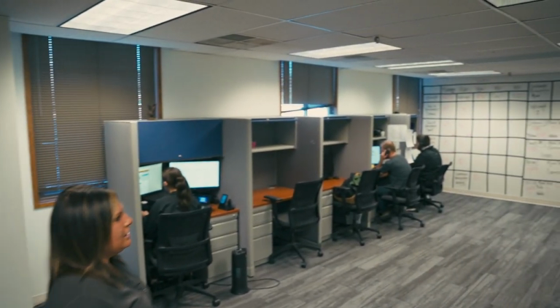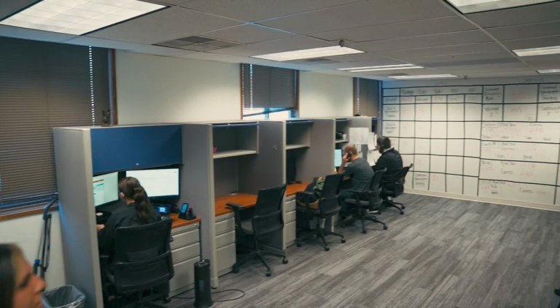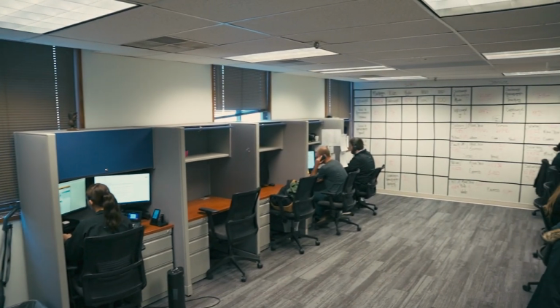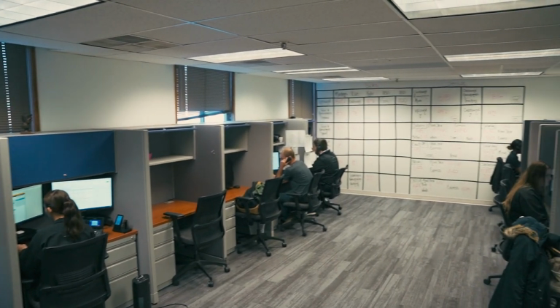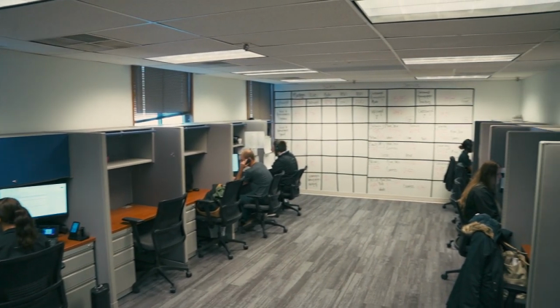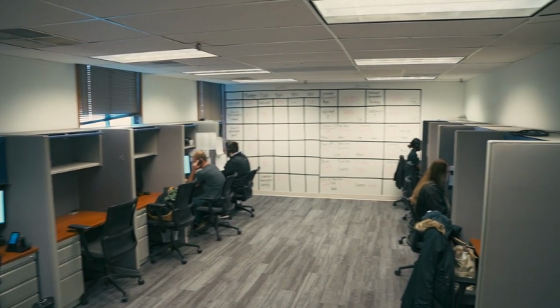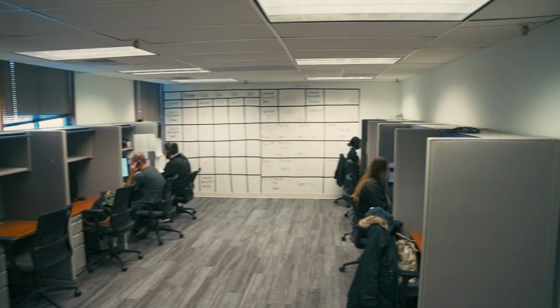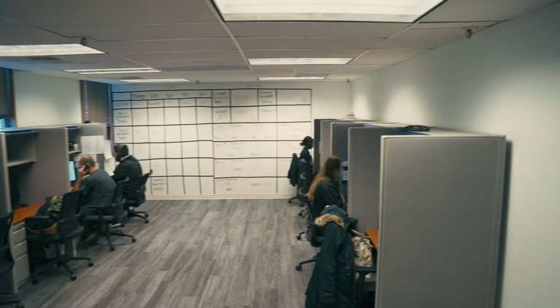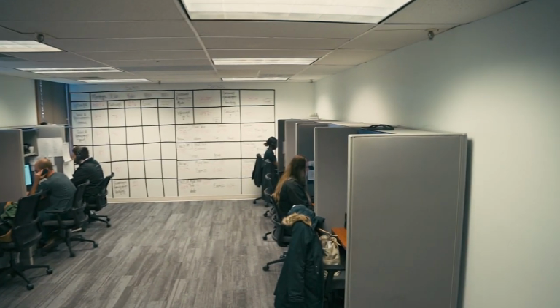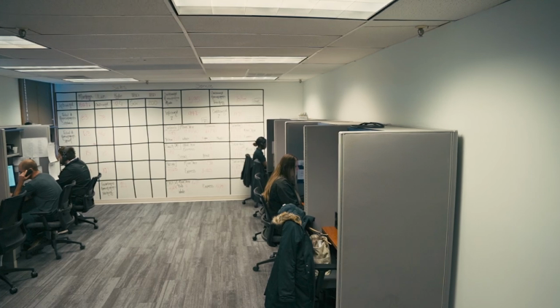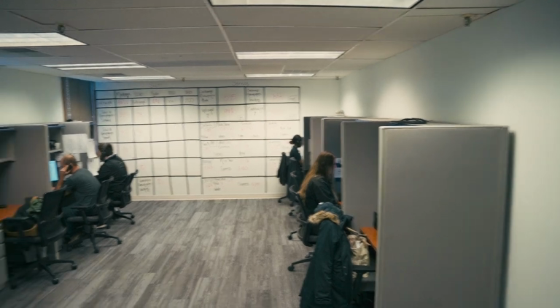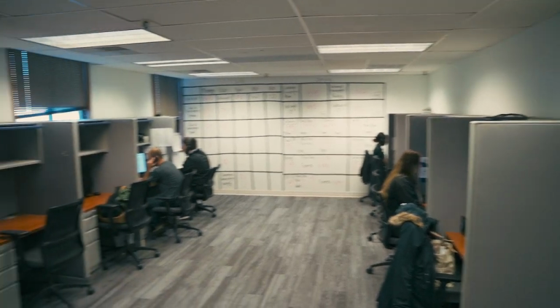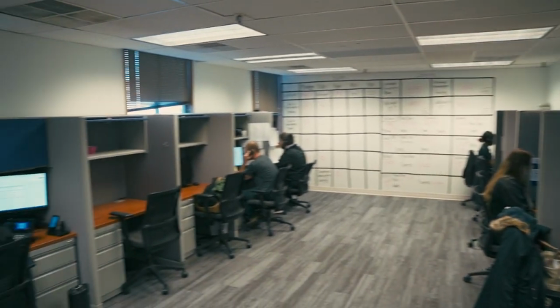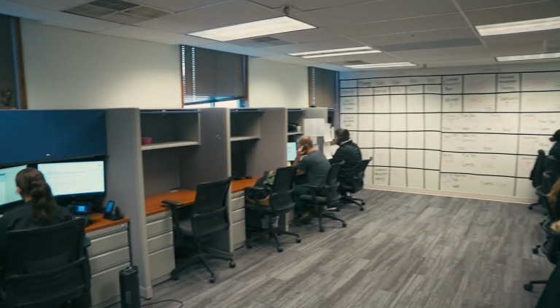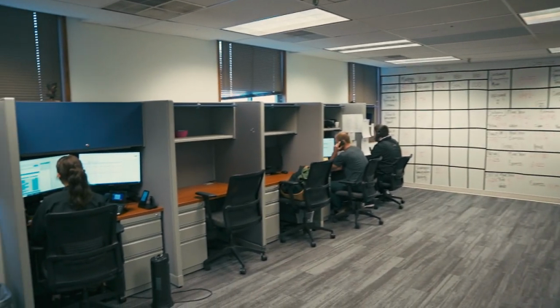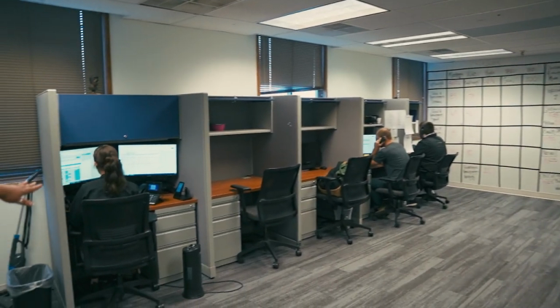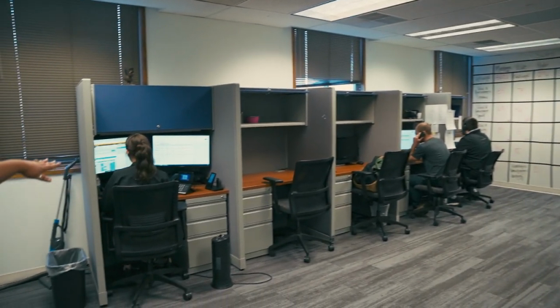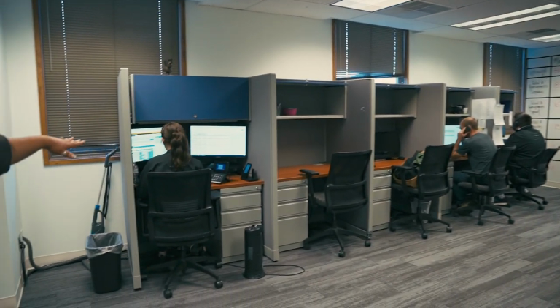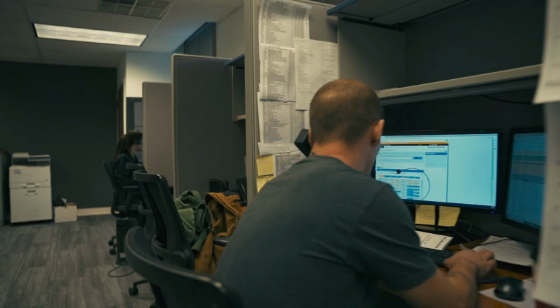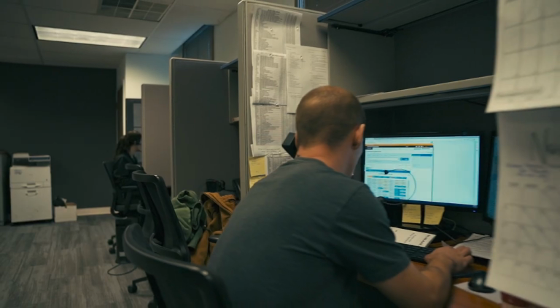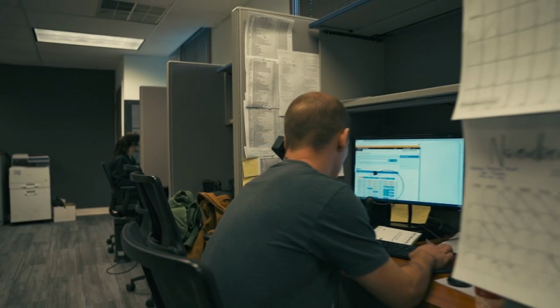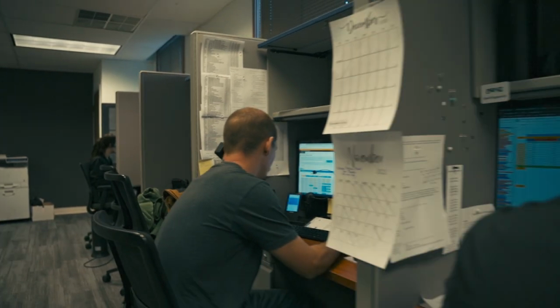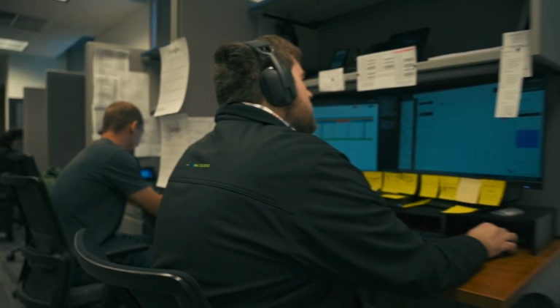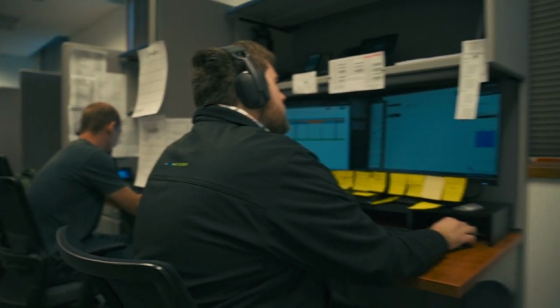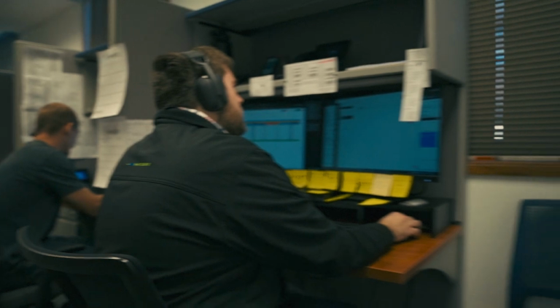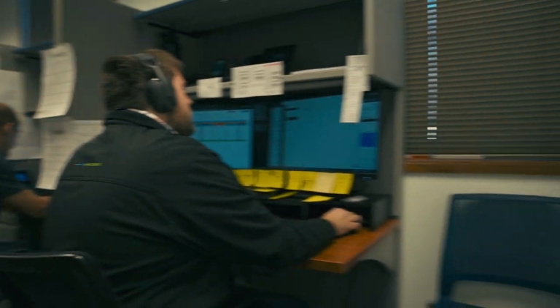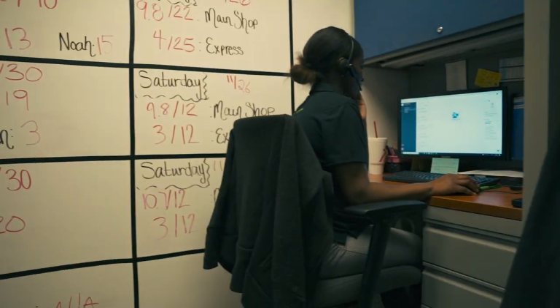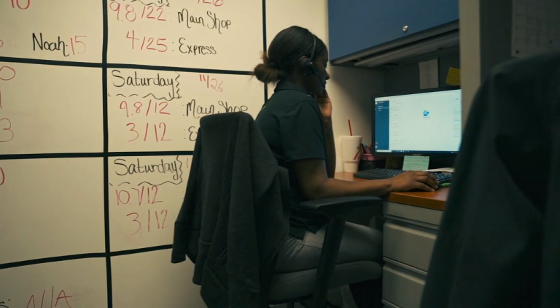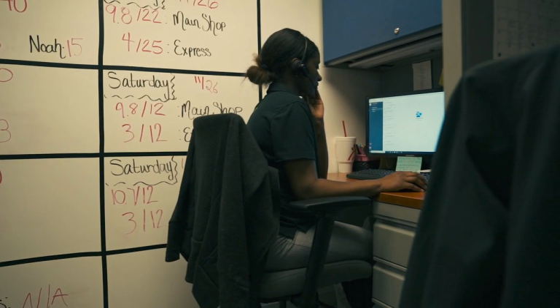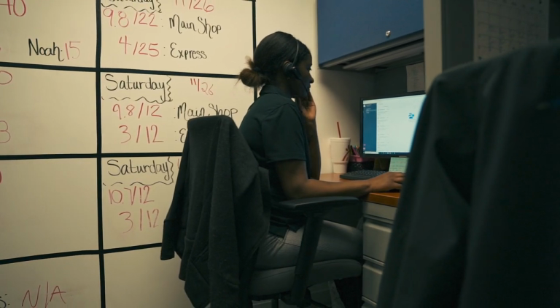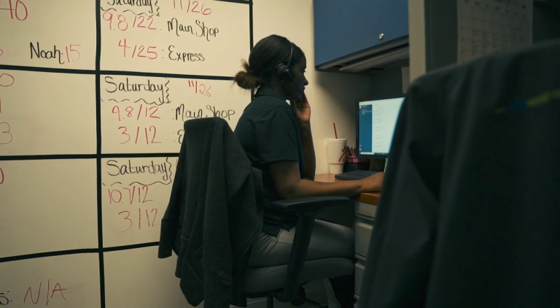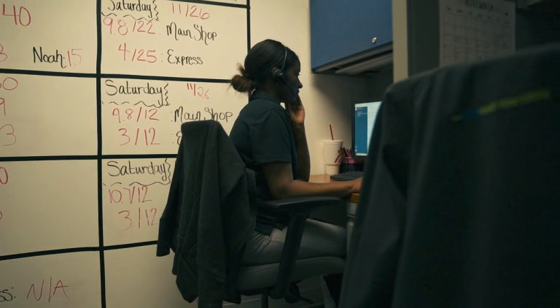So this is where the BDC team works here. This side is the service team, and on this side is the sales team.